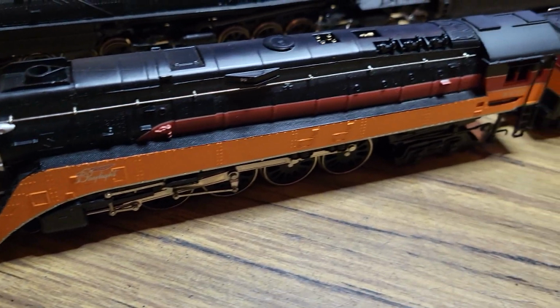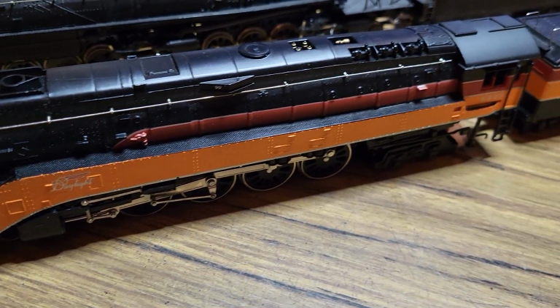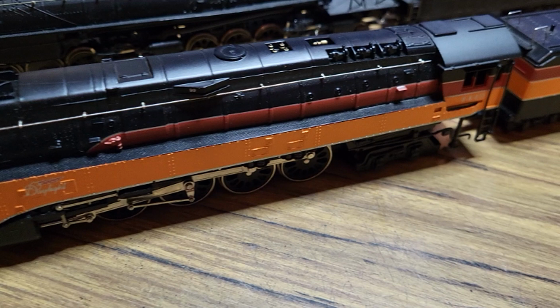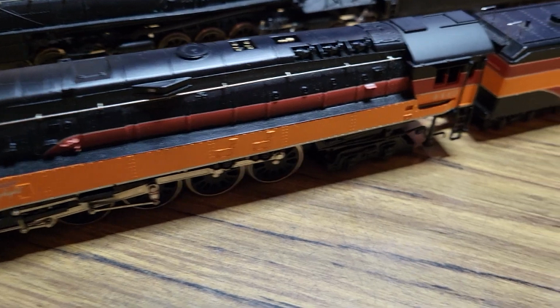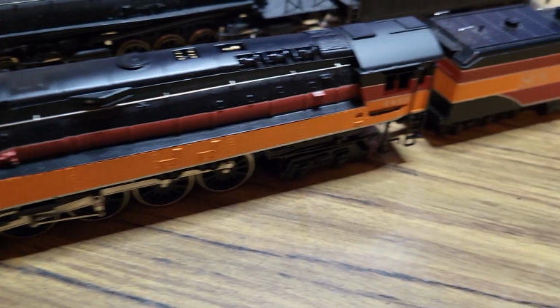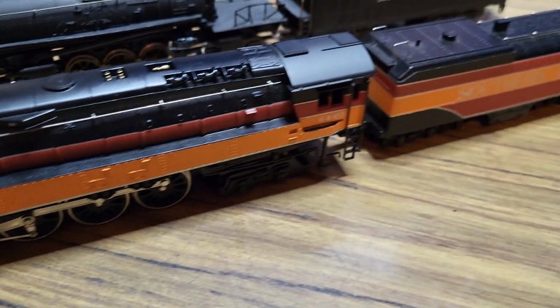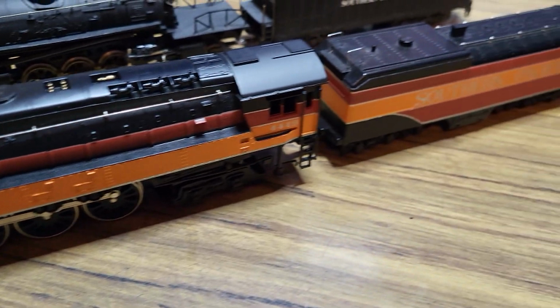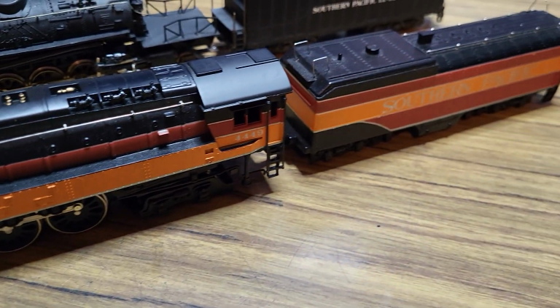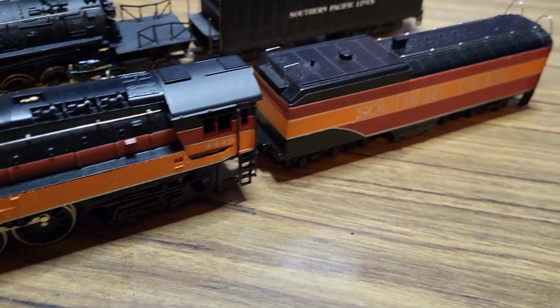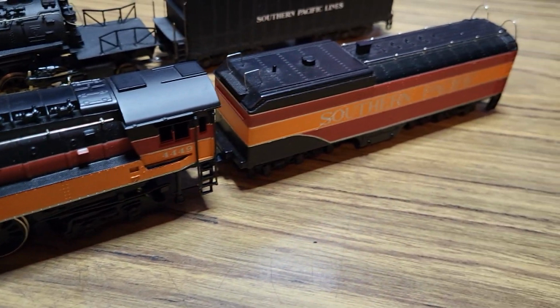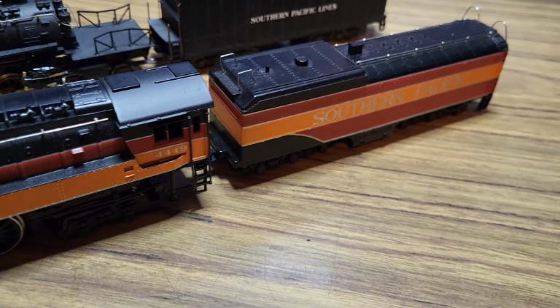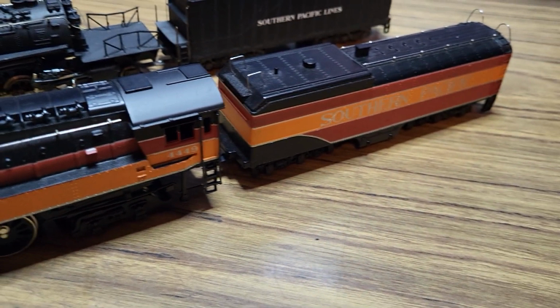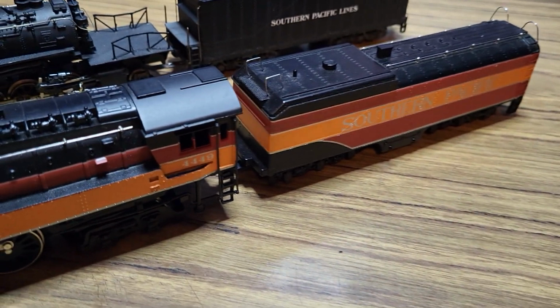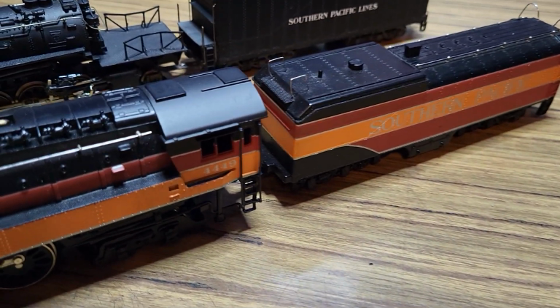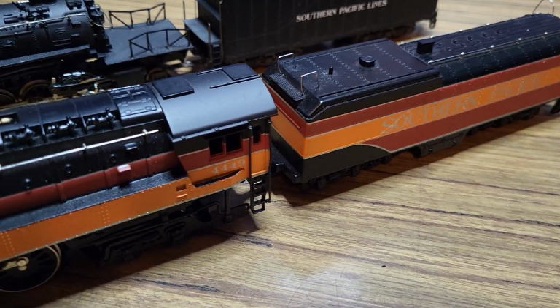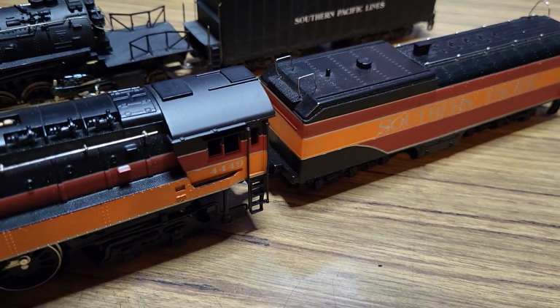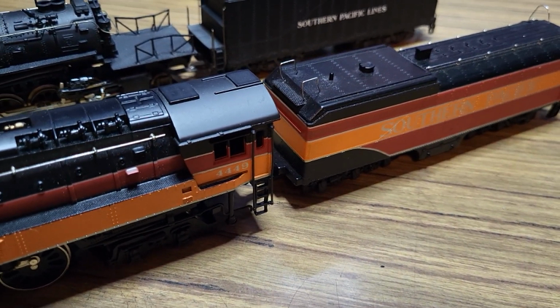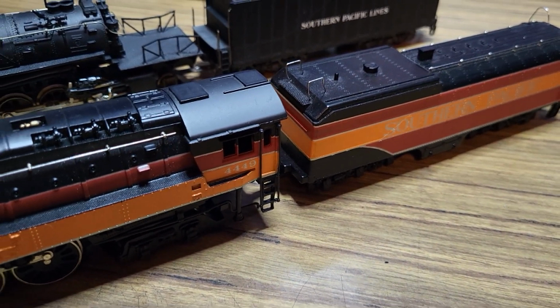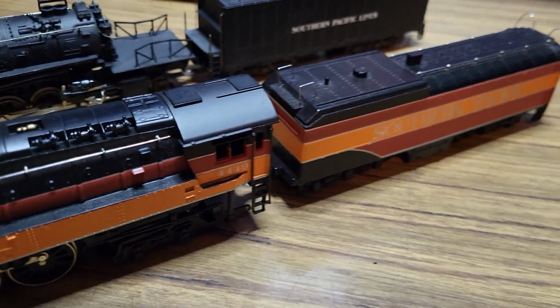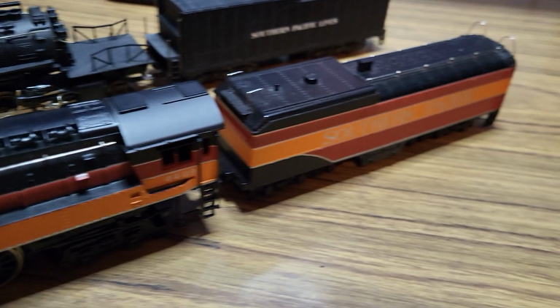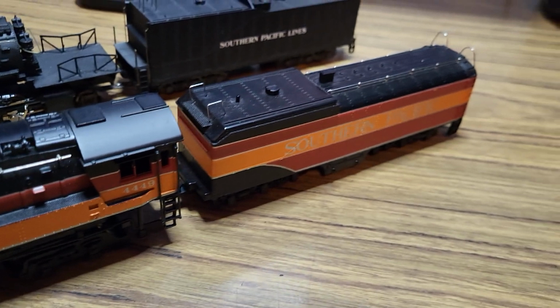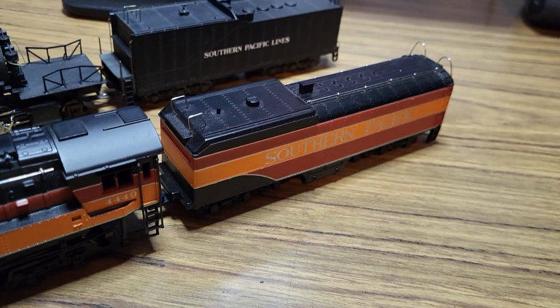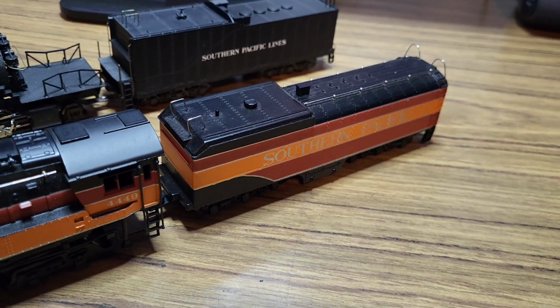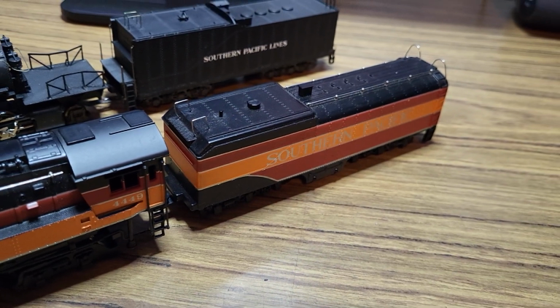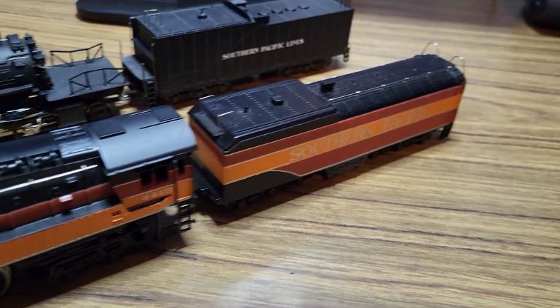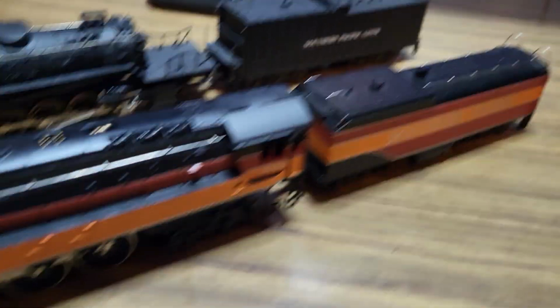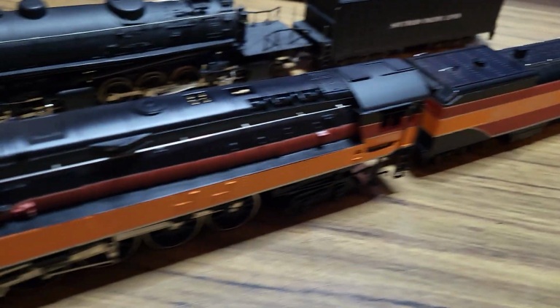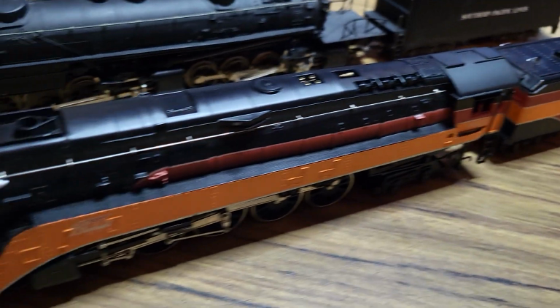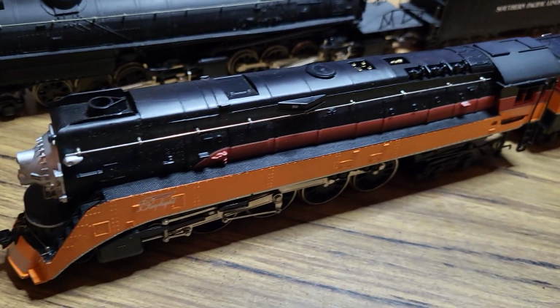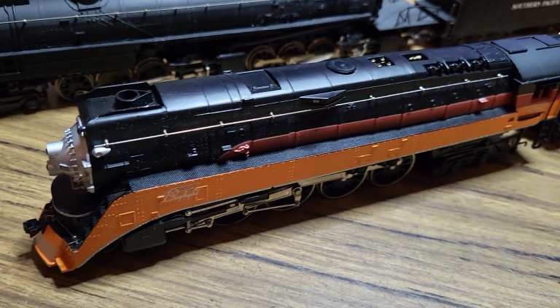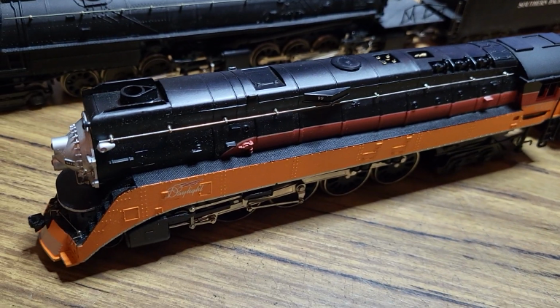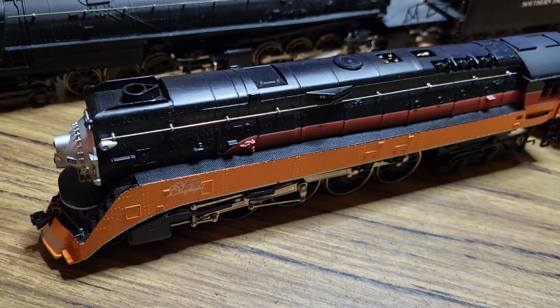I've been looking for a GS4 in brass, or I'm hoping Broadway decides to make them again, because this is pretty much just a display item.